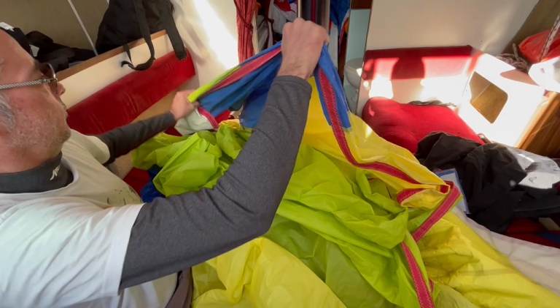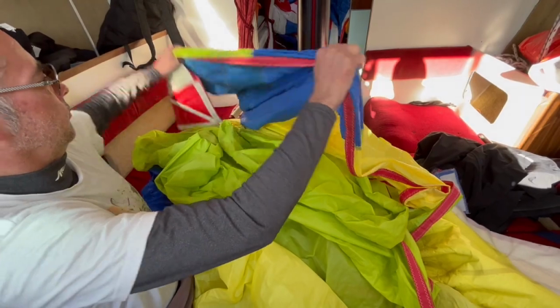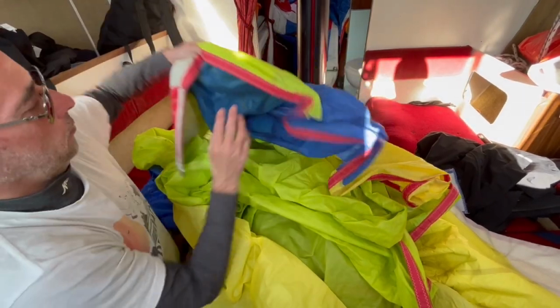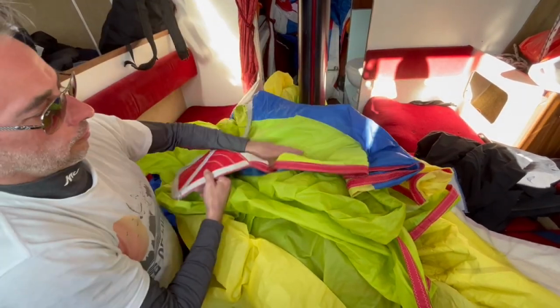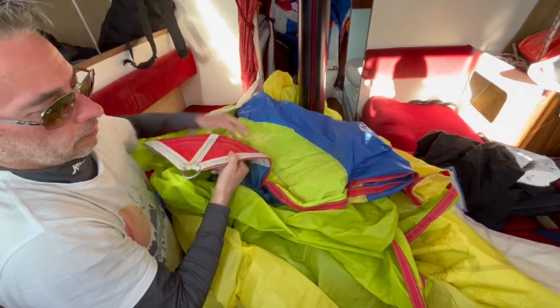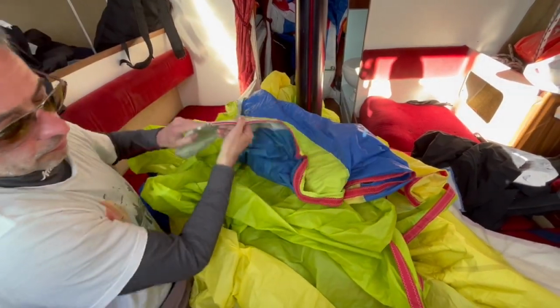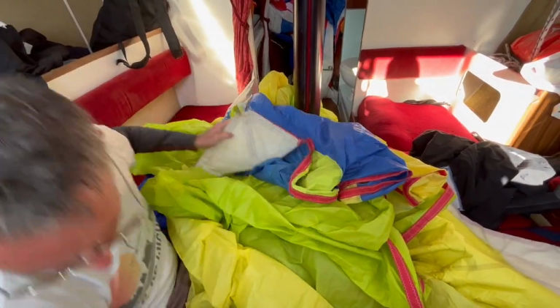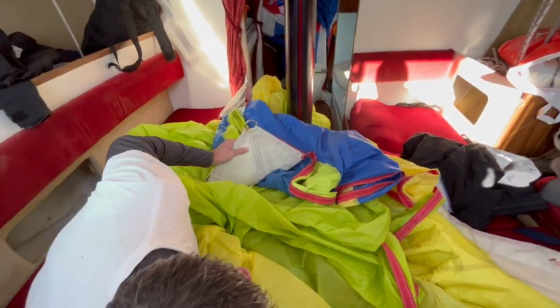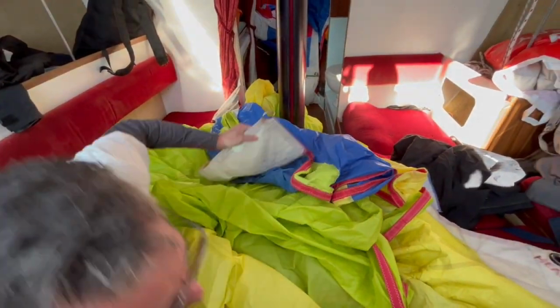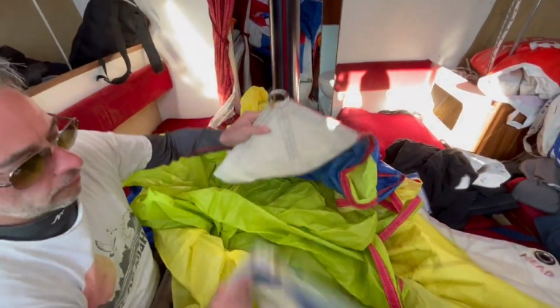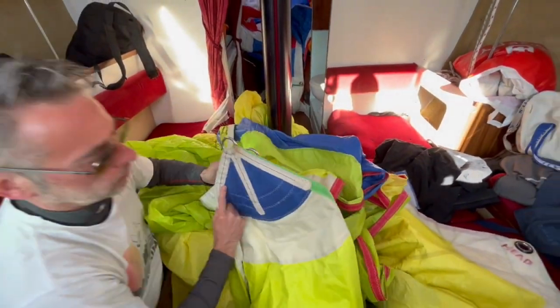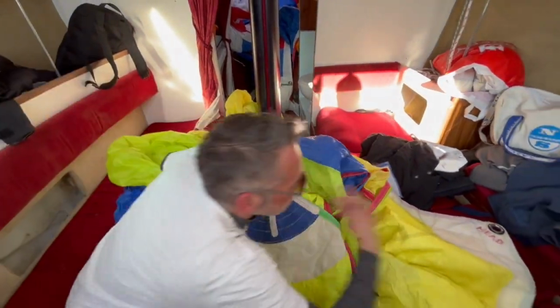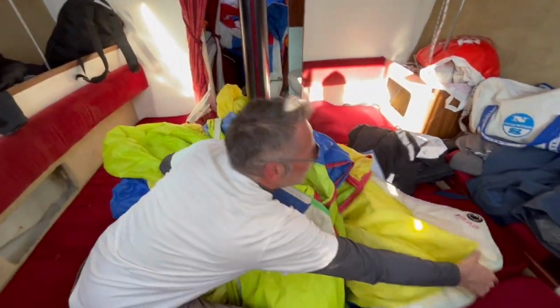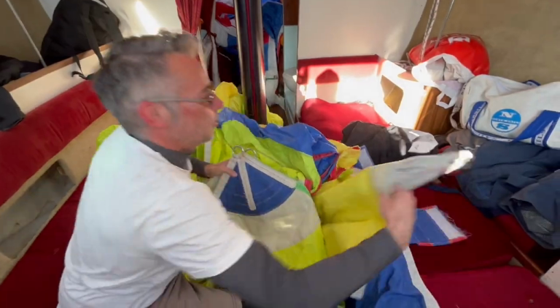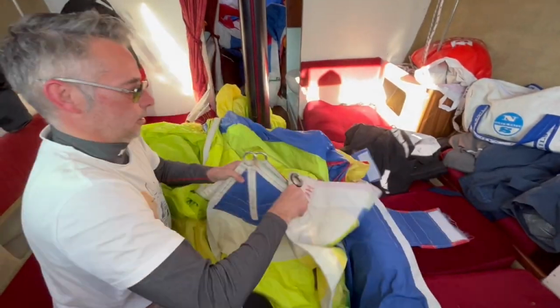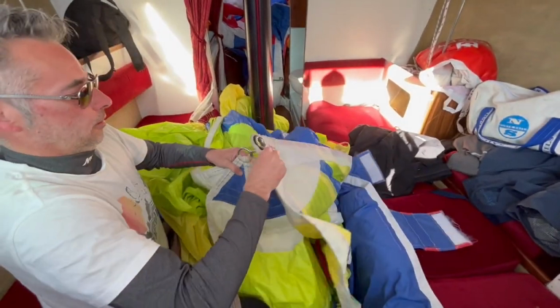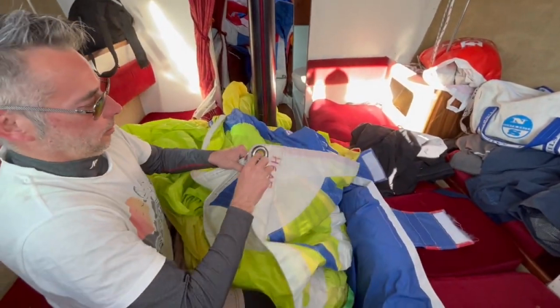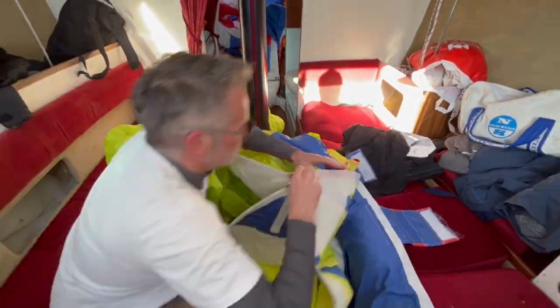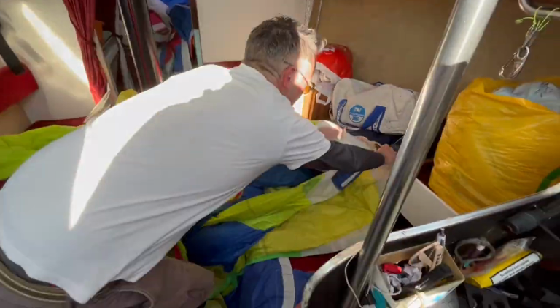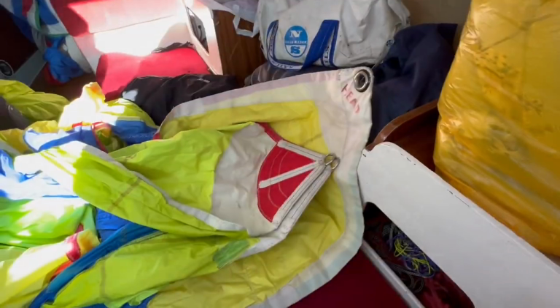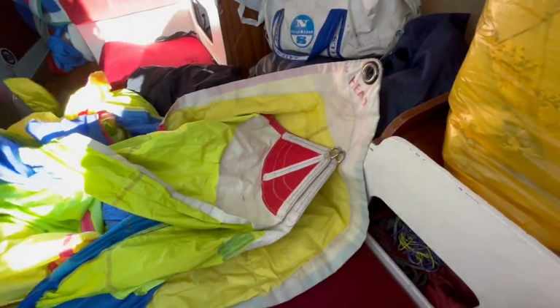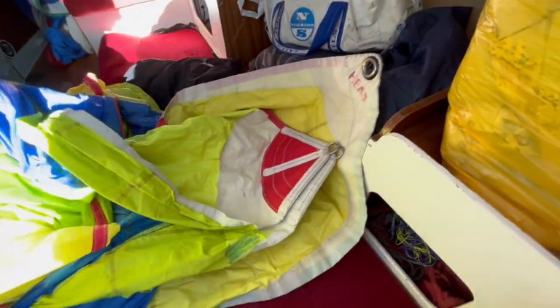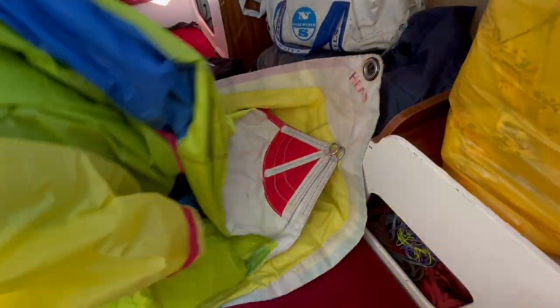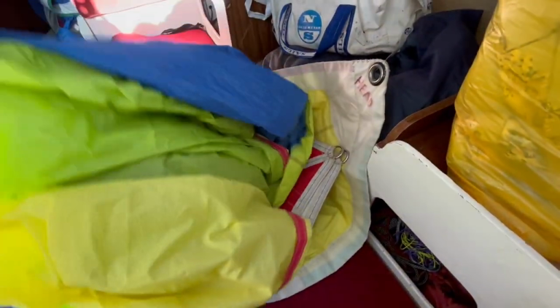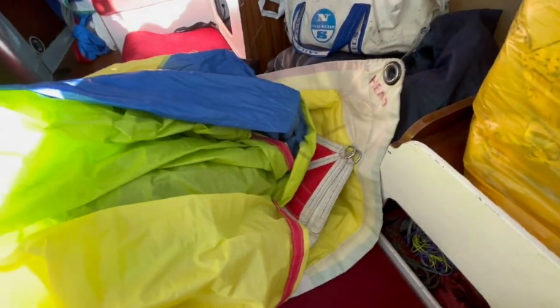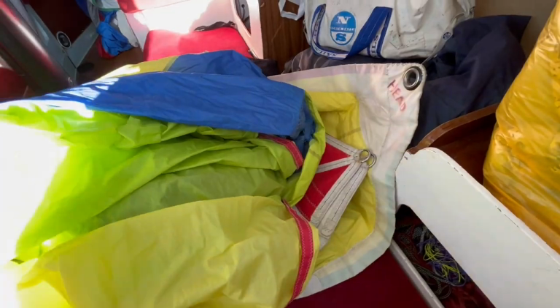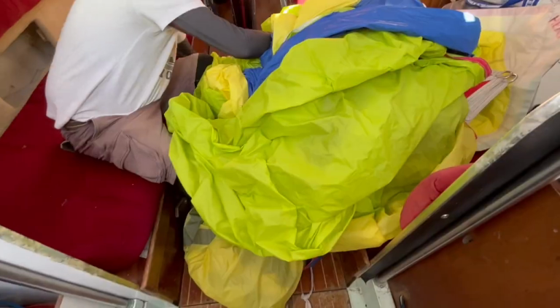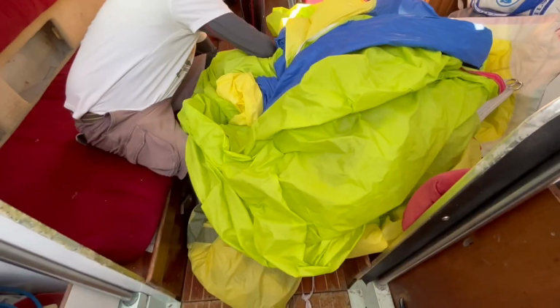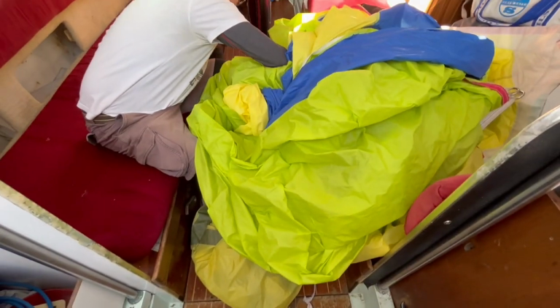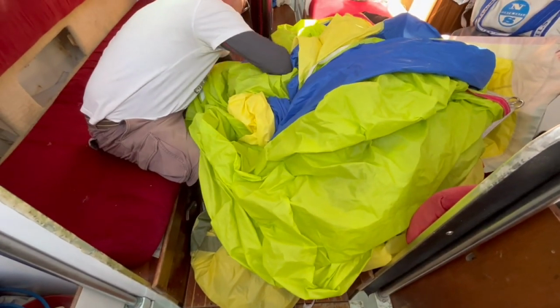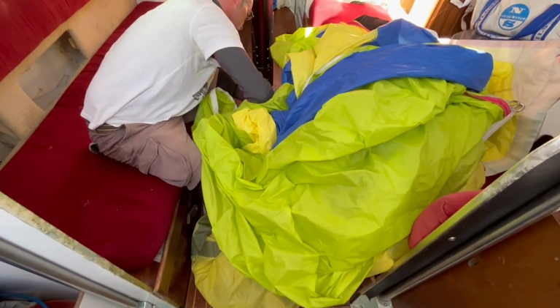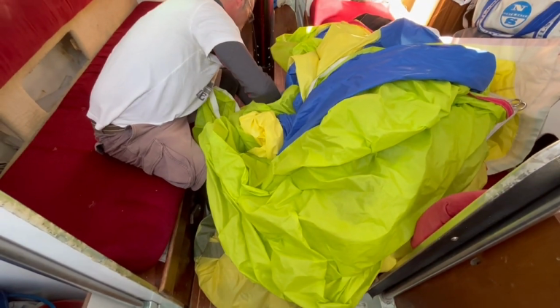And in a minute, we'll find a corner. There we go. Pop in the two corners, three corners together, laying those corners out so they're going to be at the top of the bag.